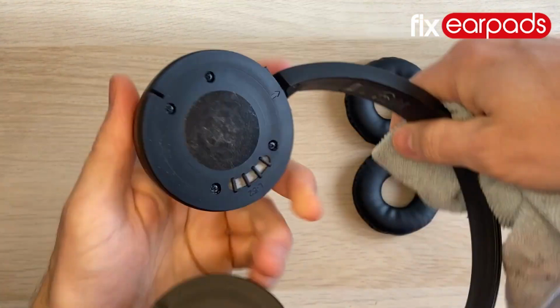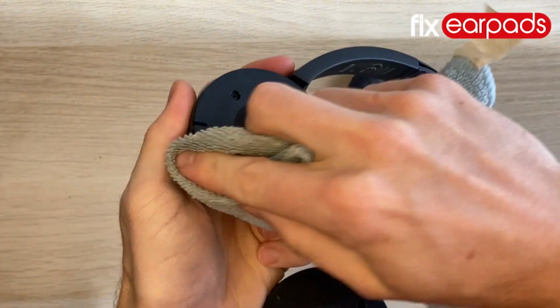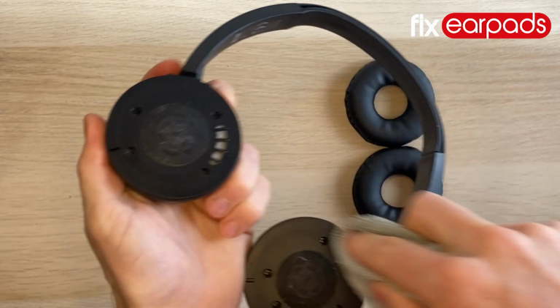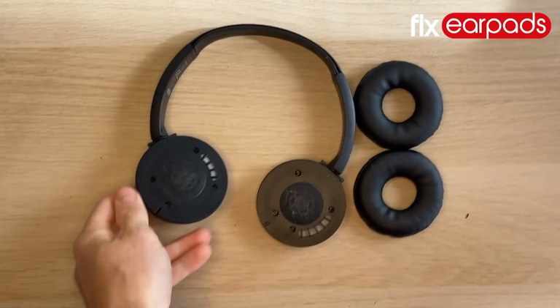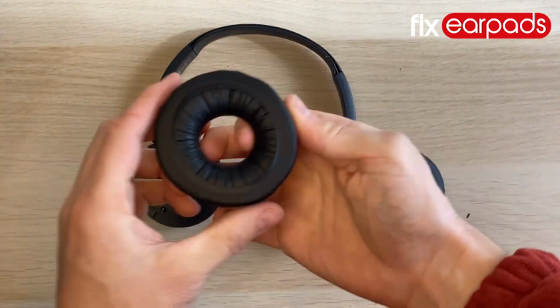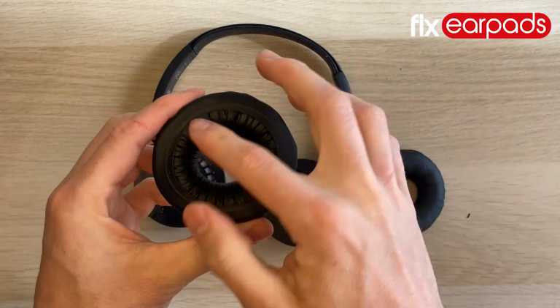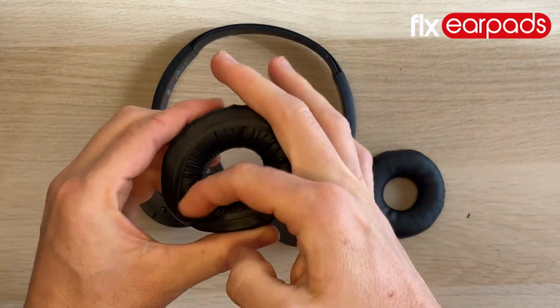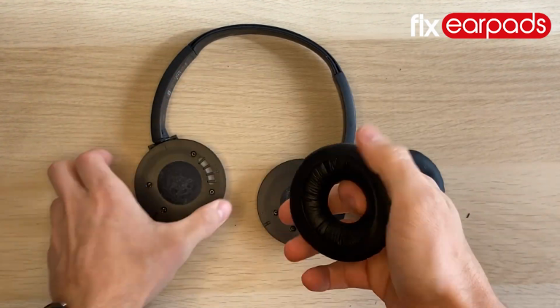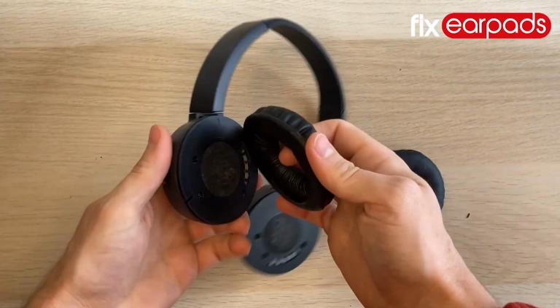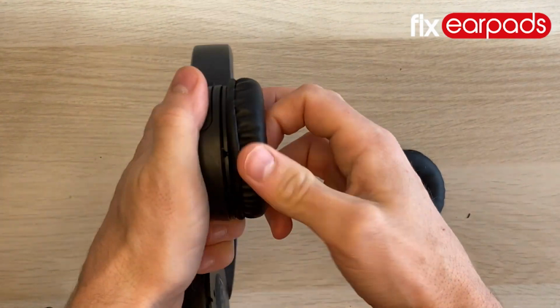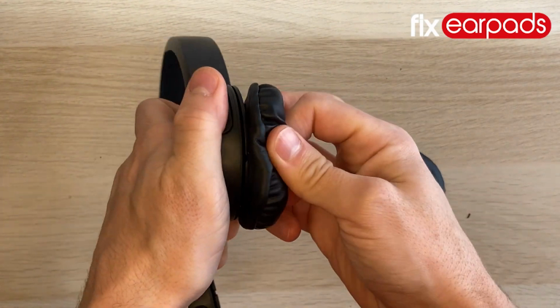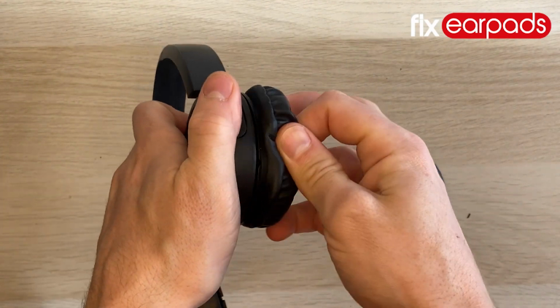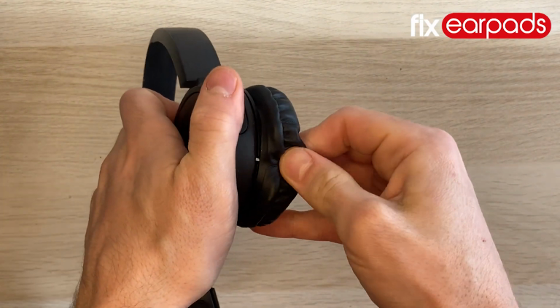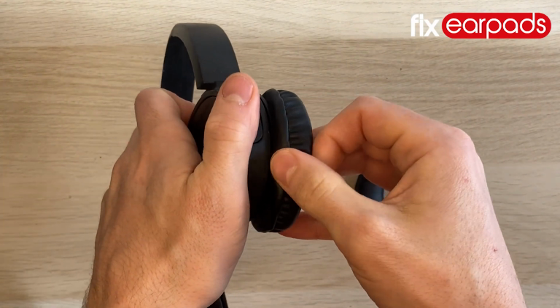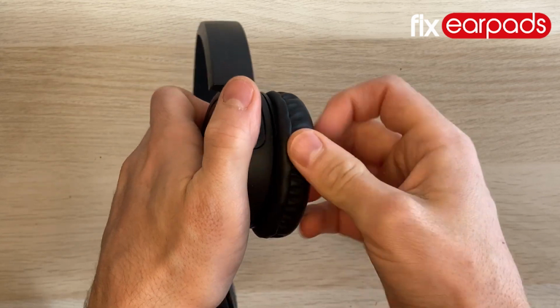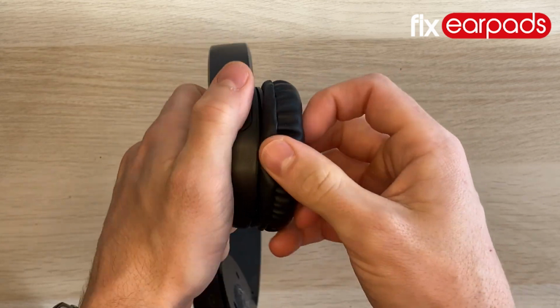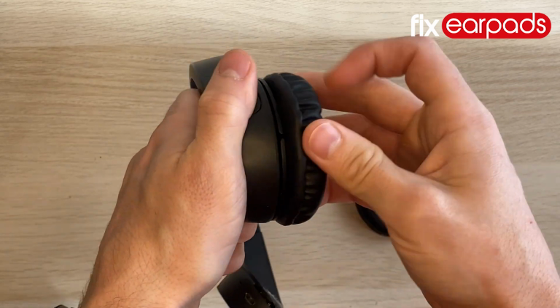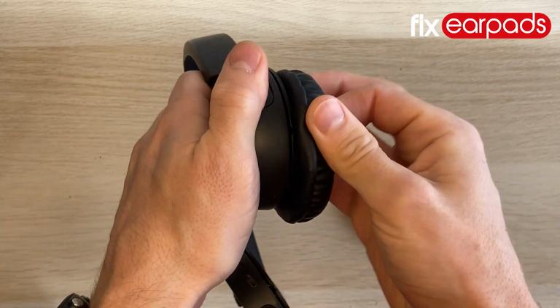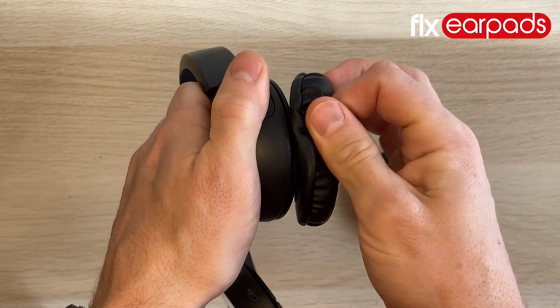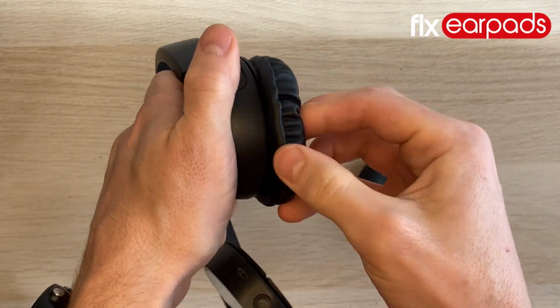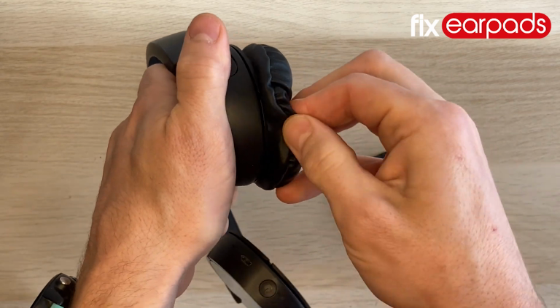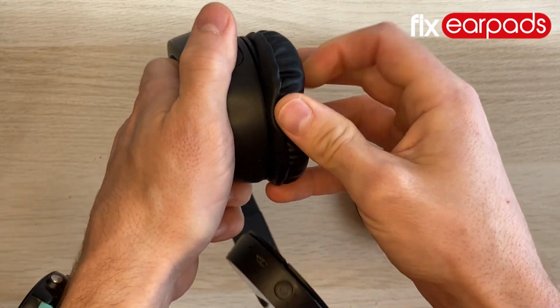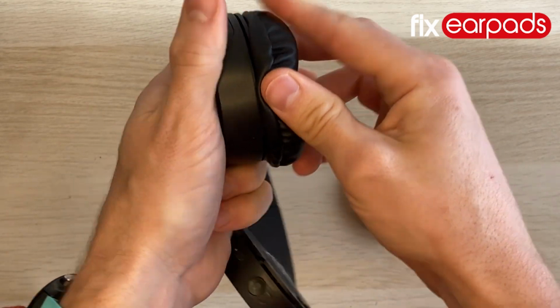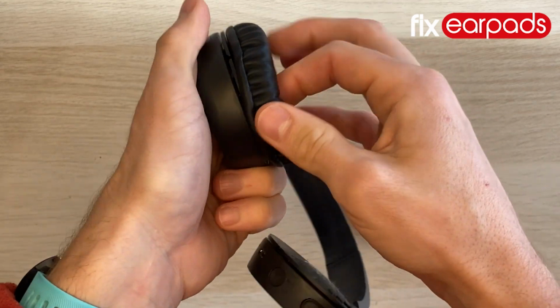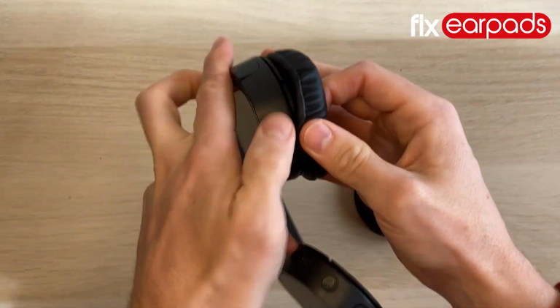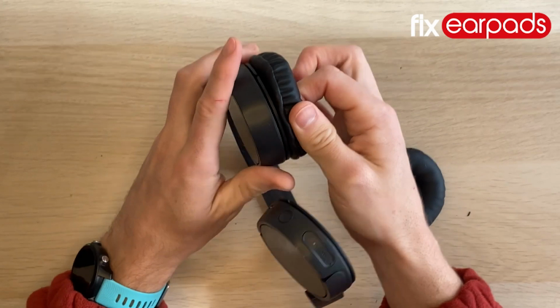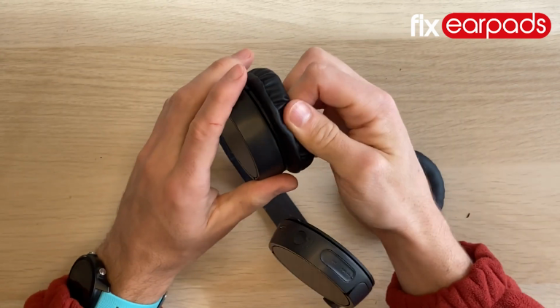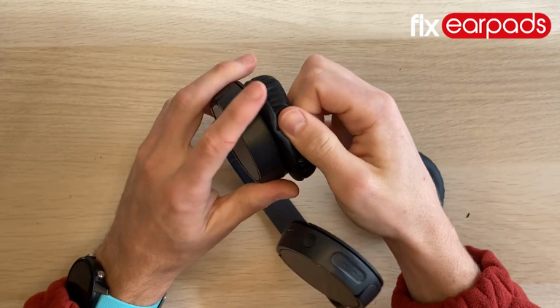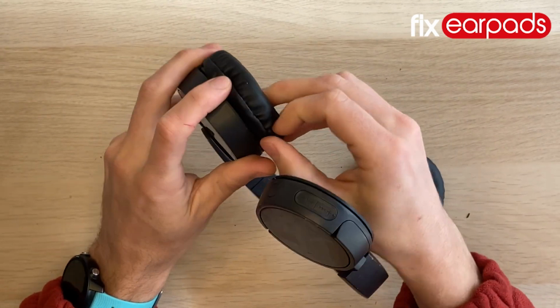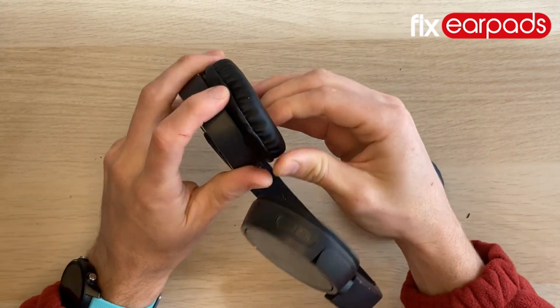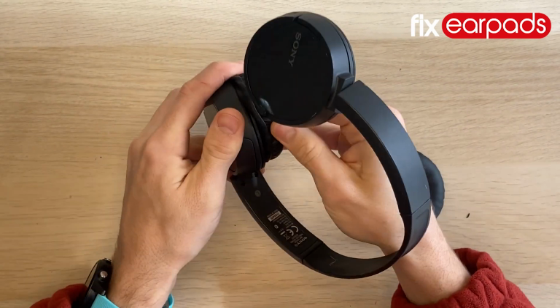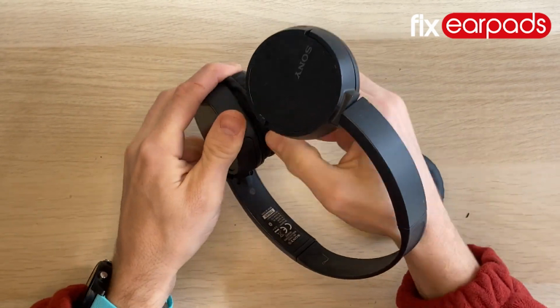You'll begin this repair by removing your existing earpad. Pinch one side of your earpad and pull it away from your headphones. The earpad is attached to a plastic ring that you will quickly identify once removing your earpad. Repeat this on both sides.